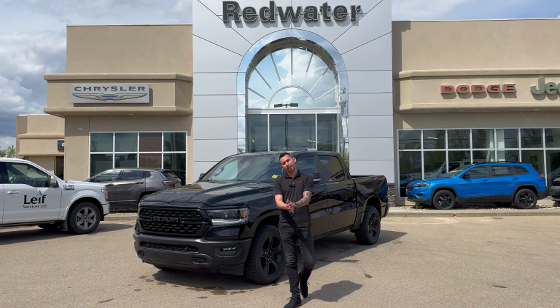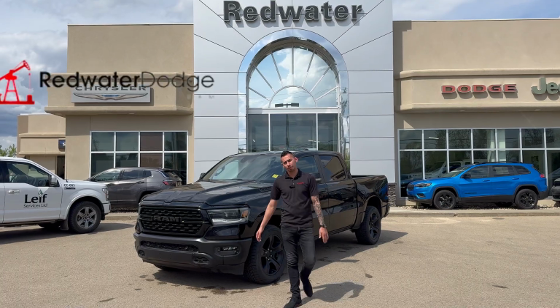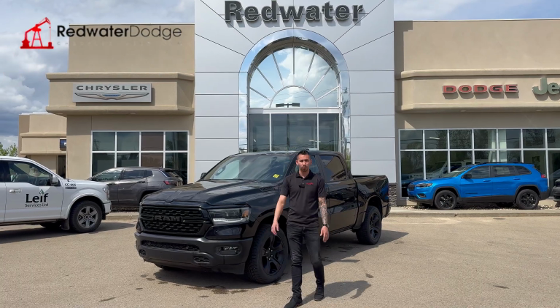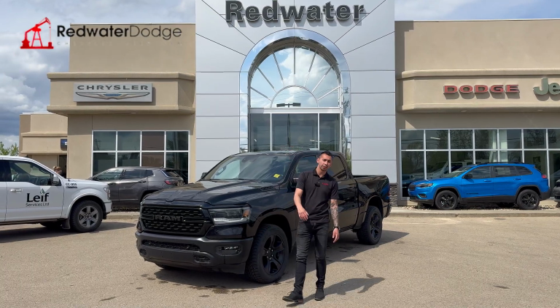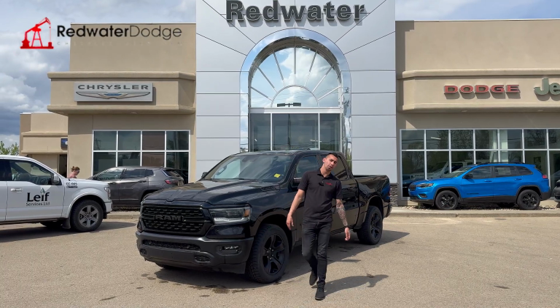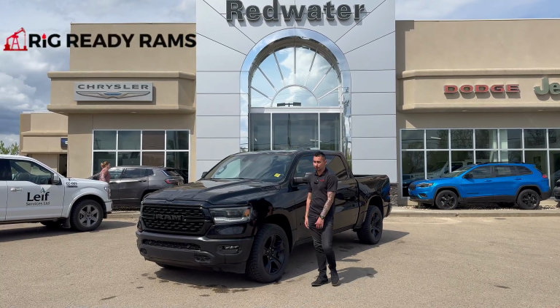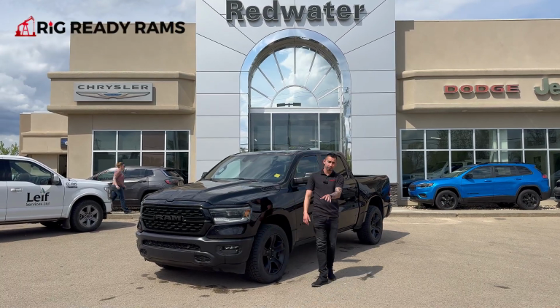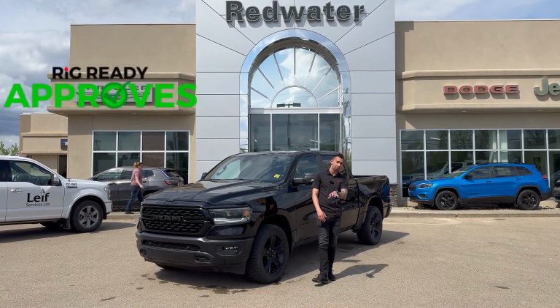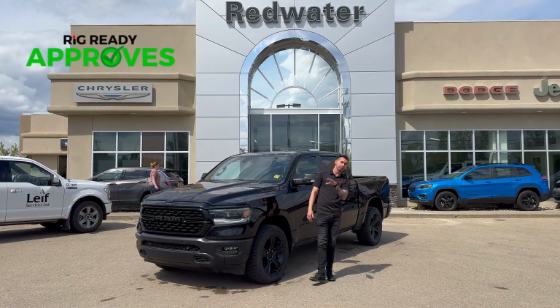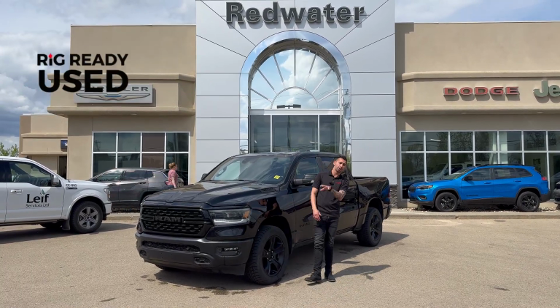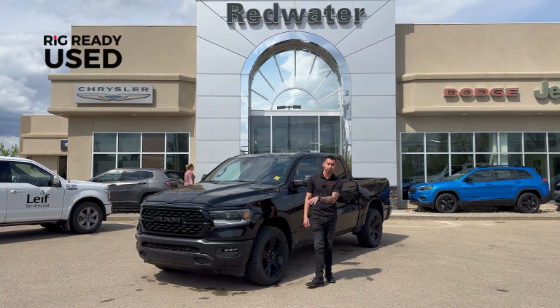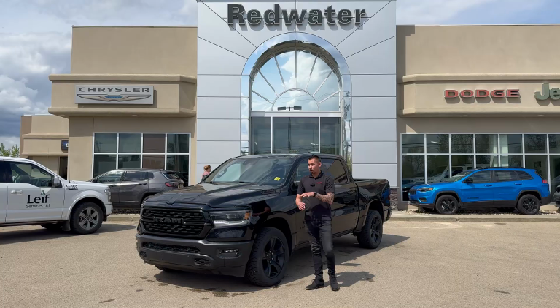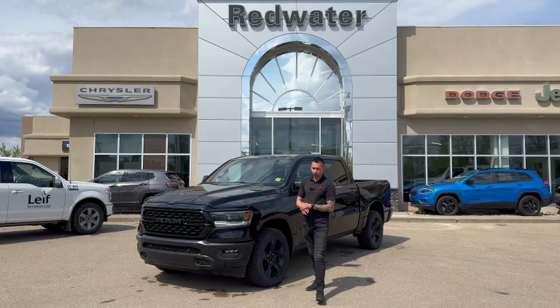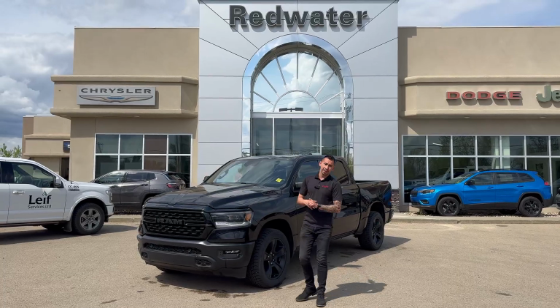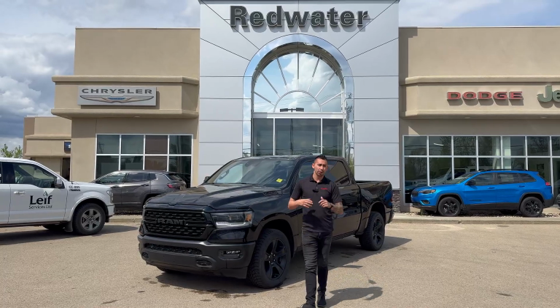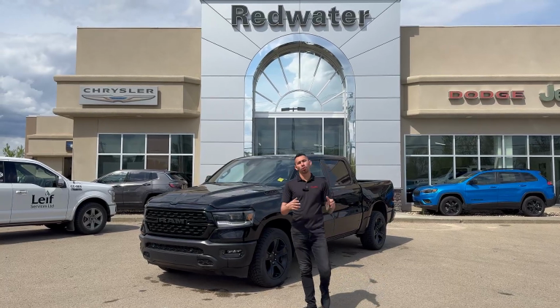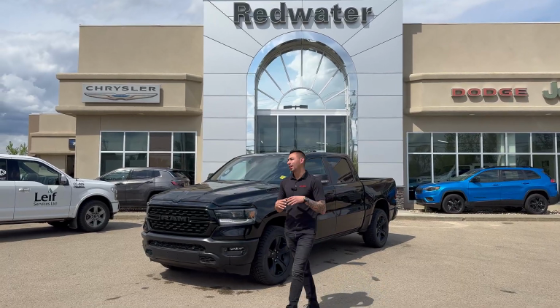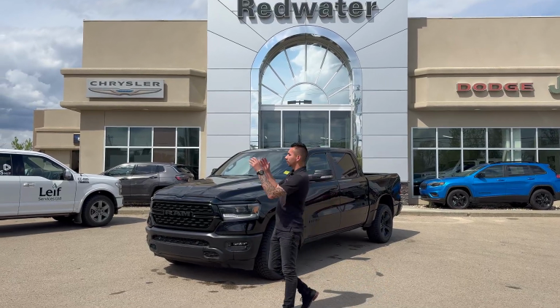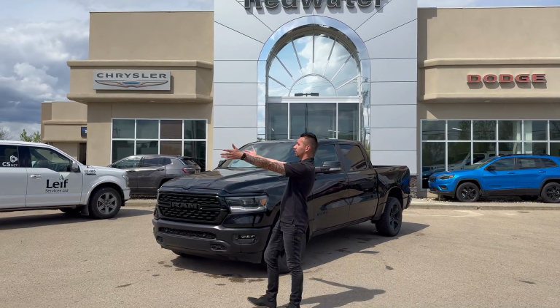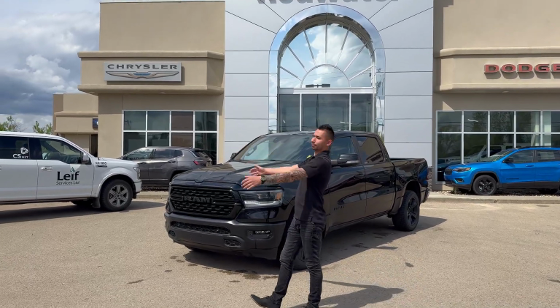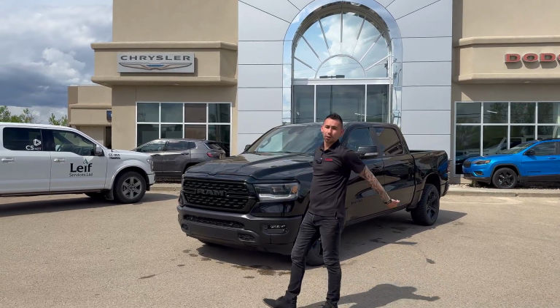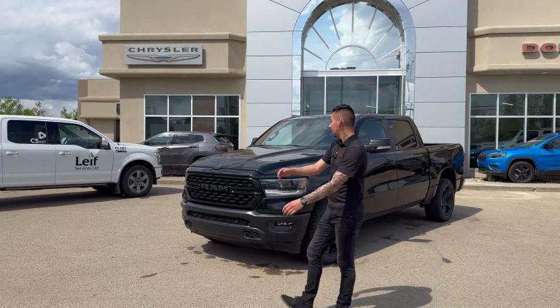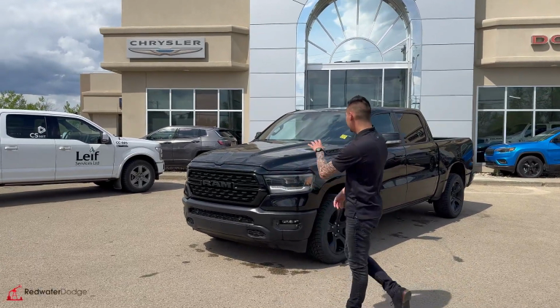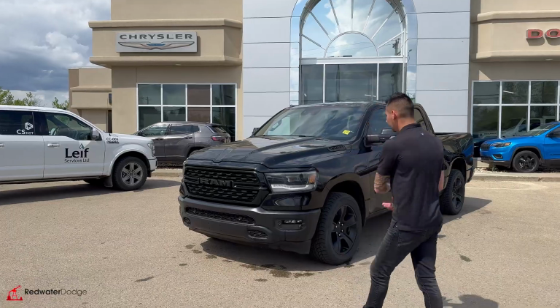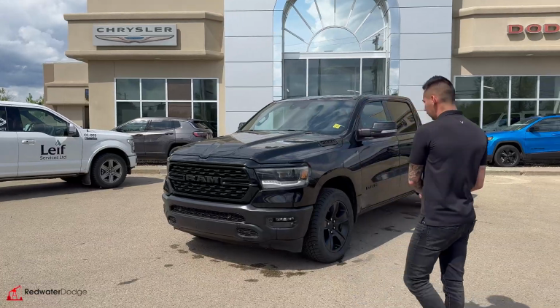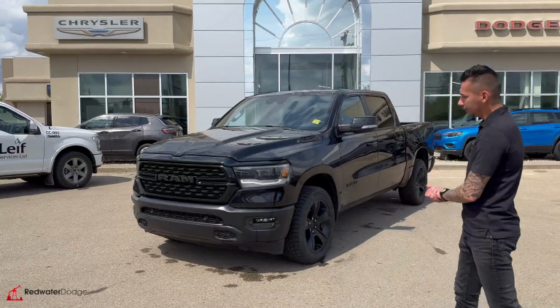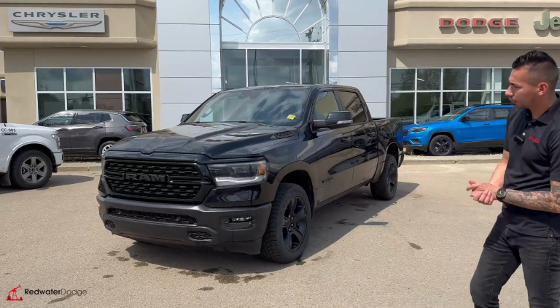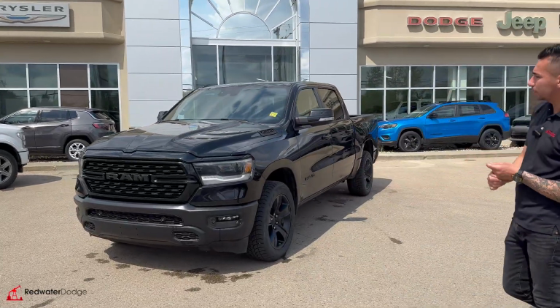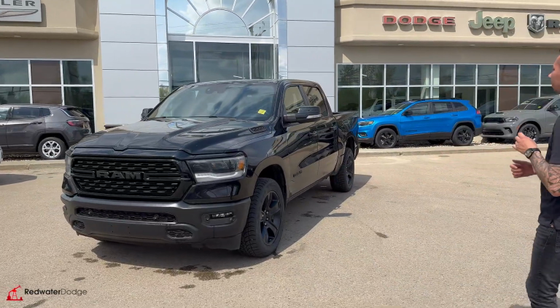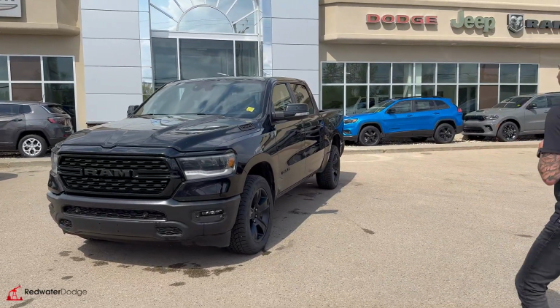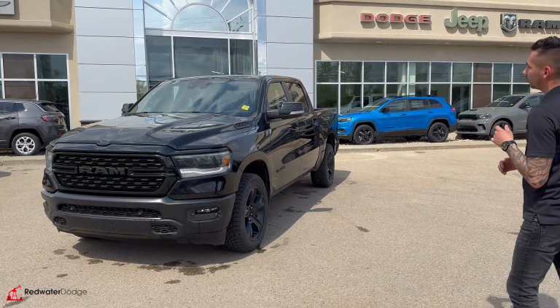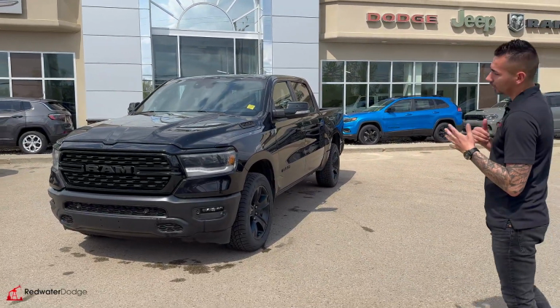Hey guys, Adrian back with Redwater Dodge, the home of Rig Ready Rams, Rig Ready trucks, and Rig Ready used — Alberta's largest pre-owned inventory lot. Right here, a 2022 RAM 1500 Sport, black on black. Guys, this truck is jam-packed with some great options.